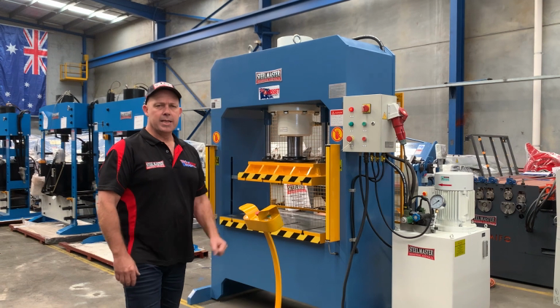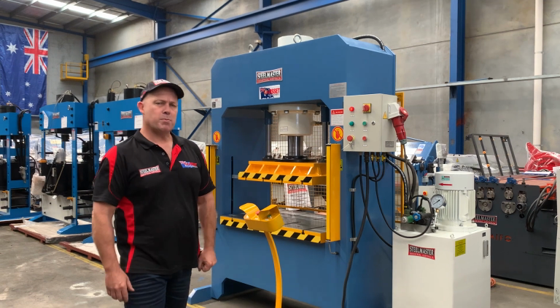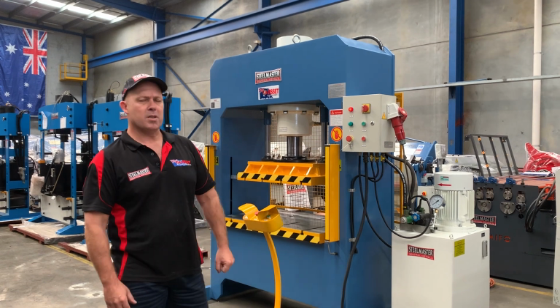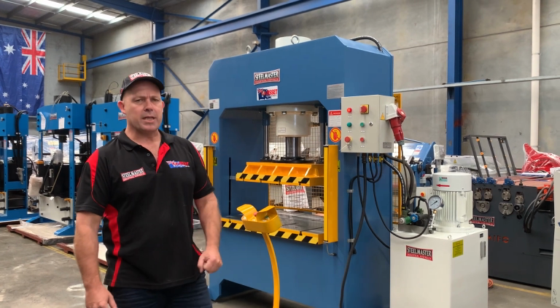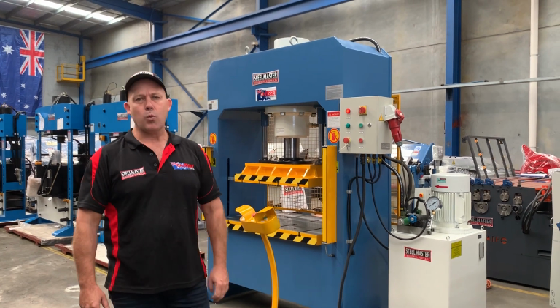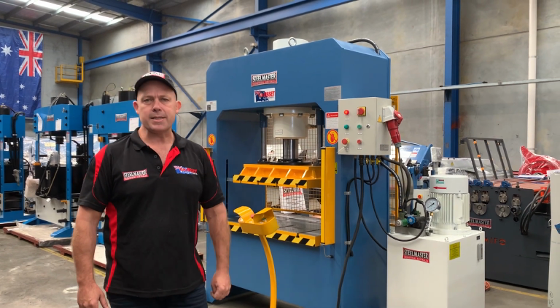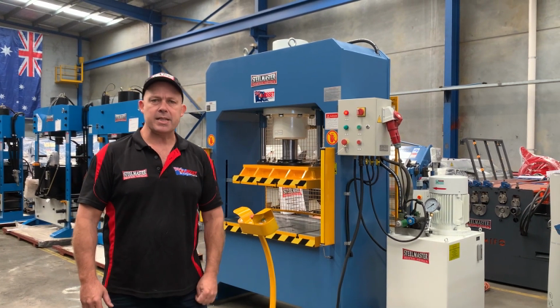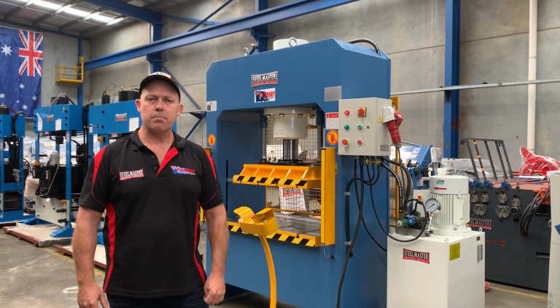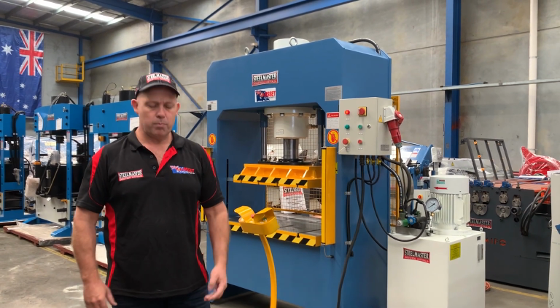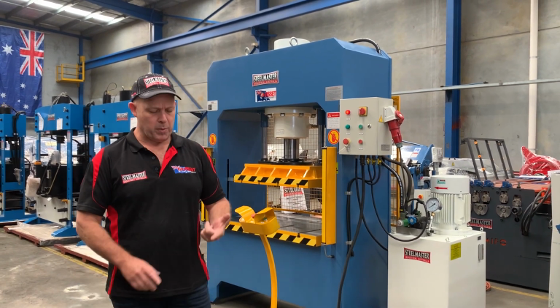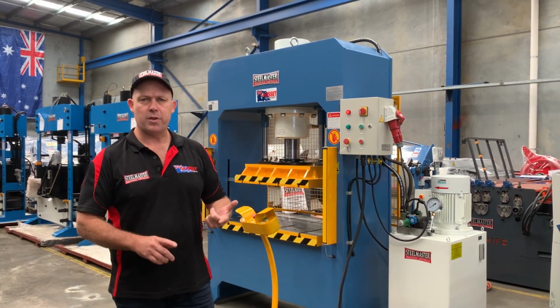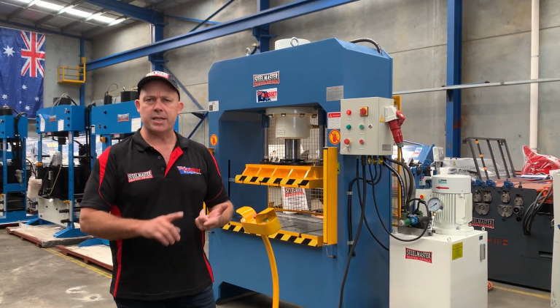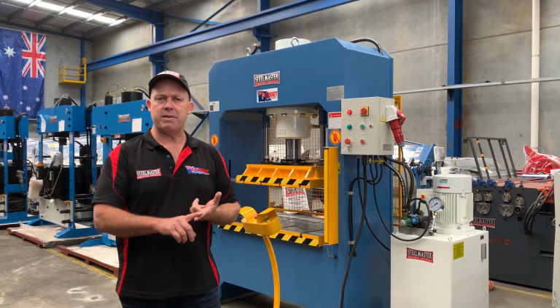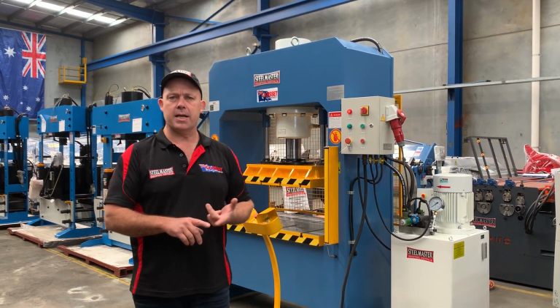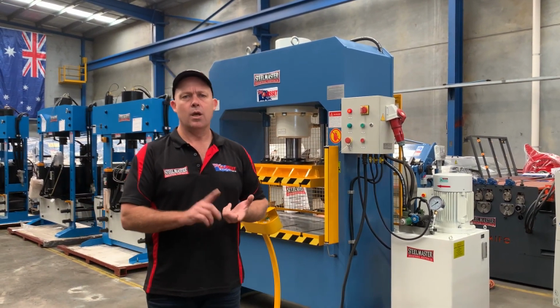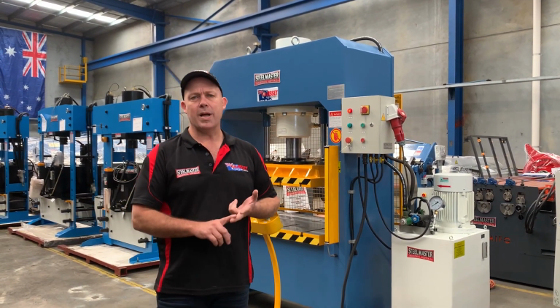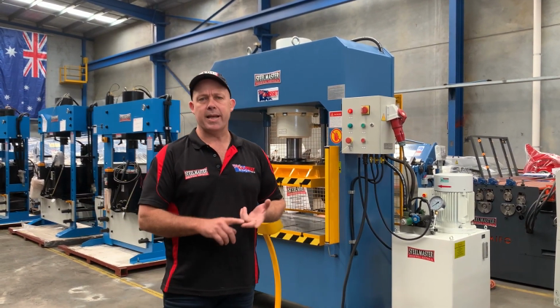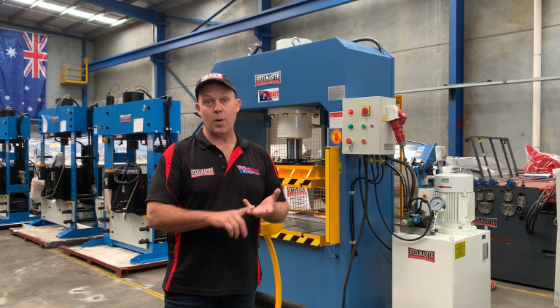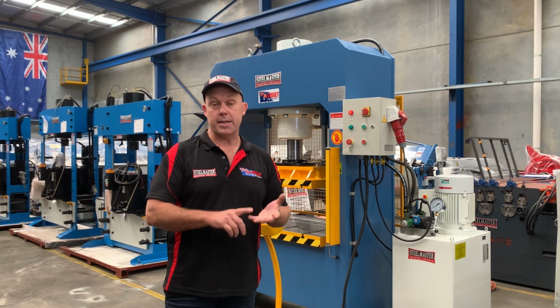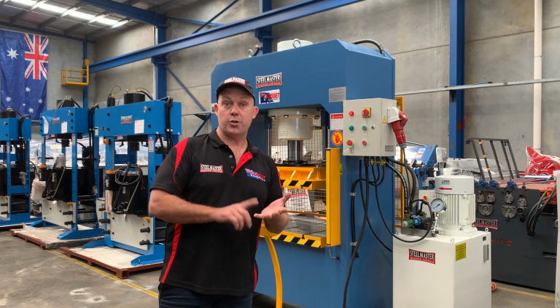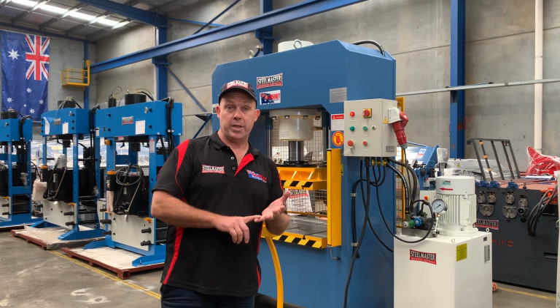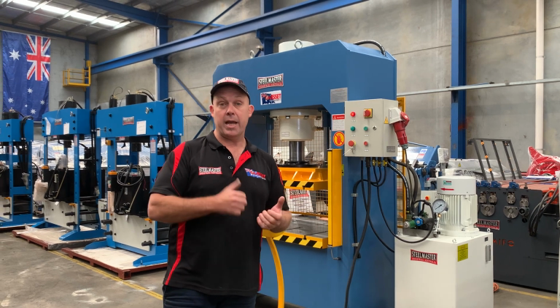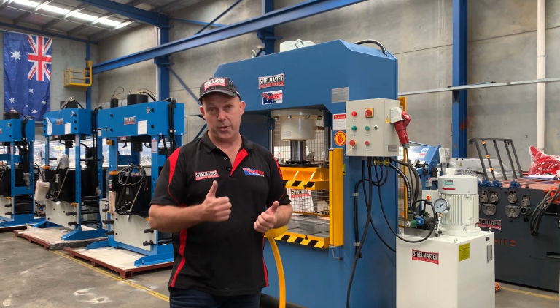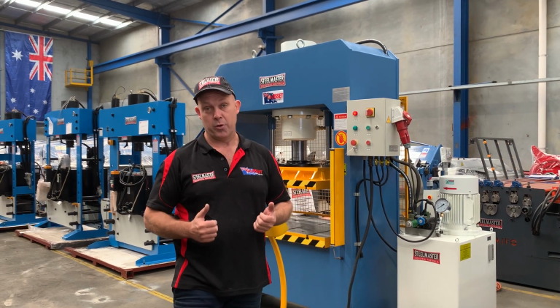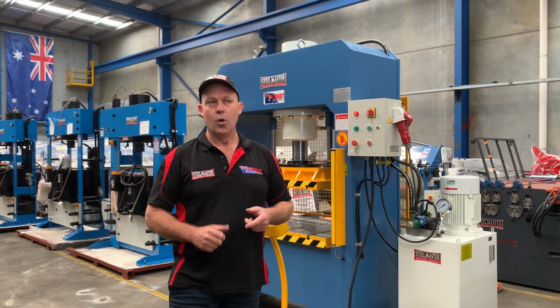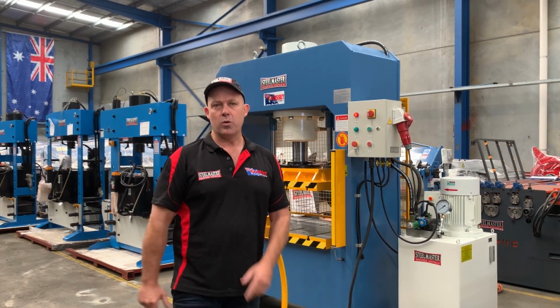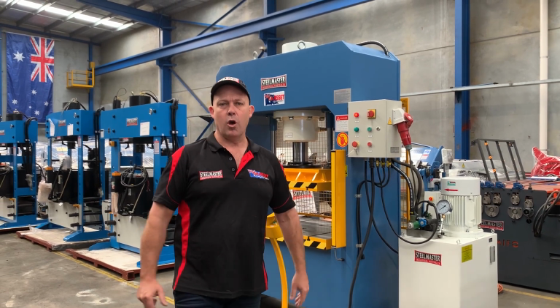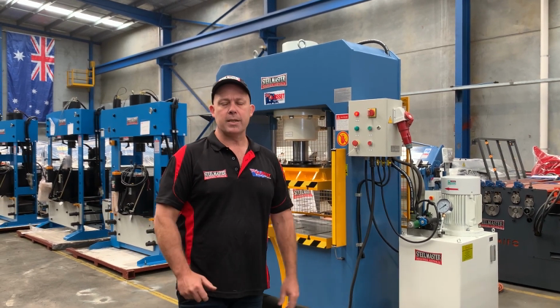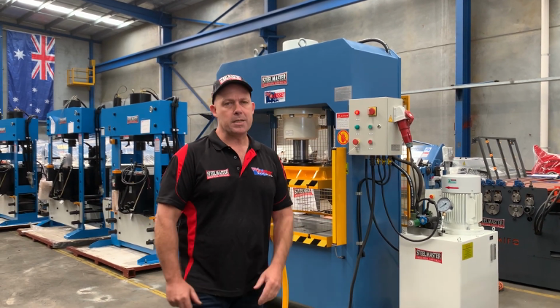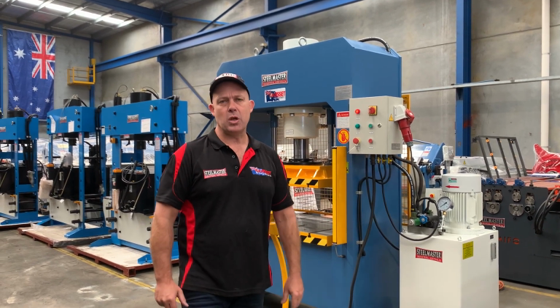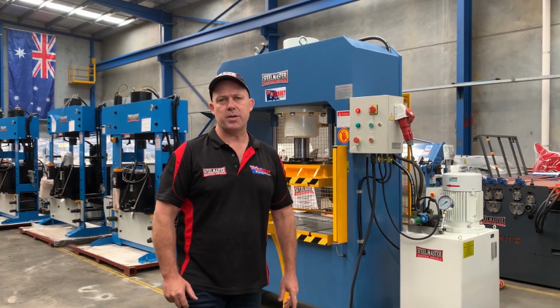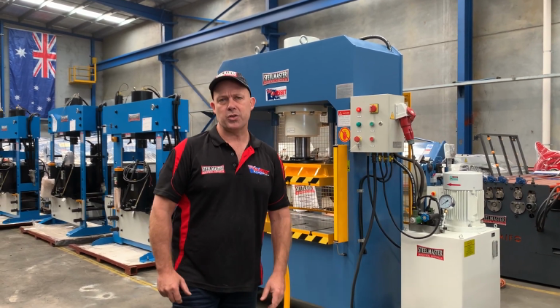This particular model is a 160 tonne model, but we offer these in 70 tonne, 110, 160, 210 and 300 tonne. We also offer custom sized presses too.